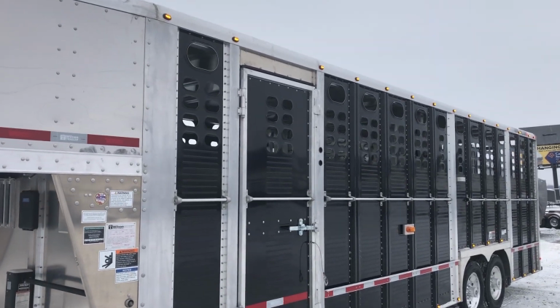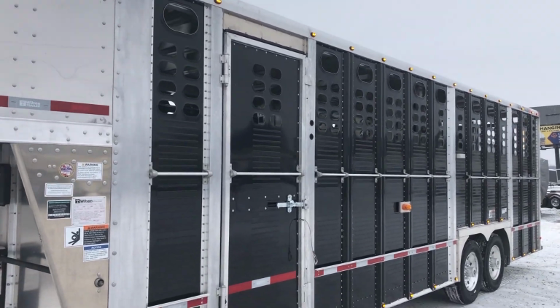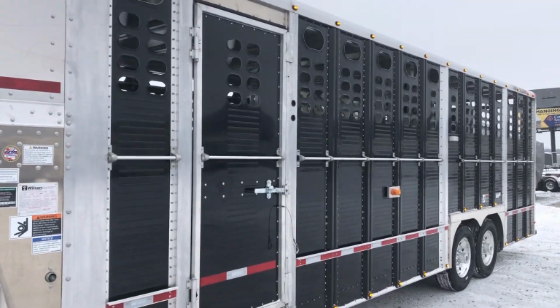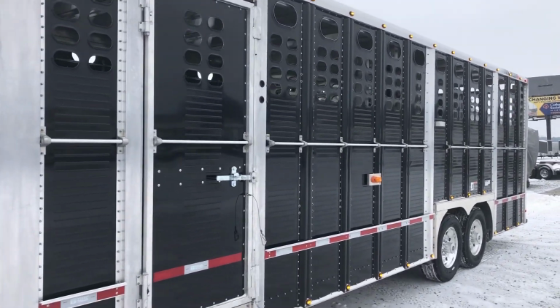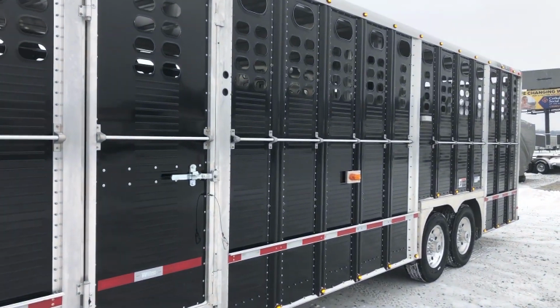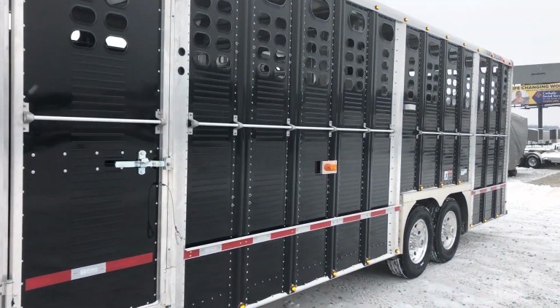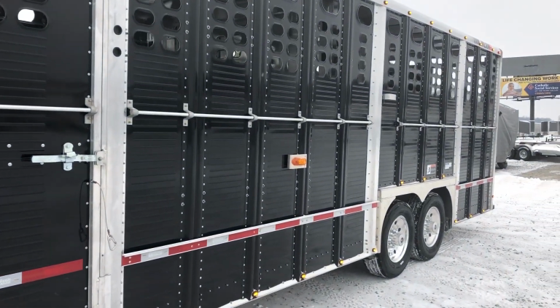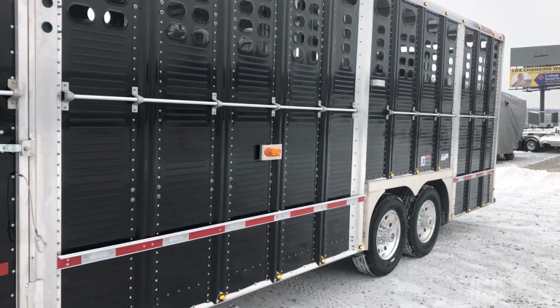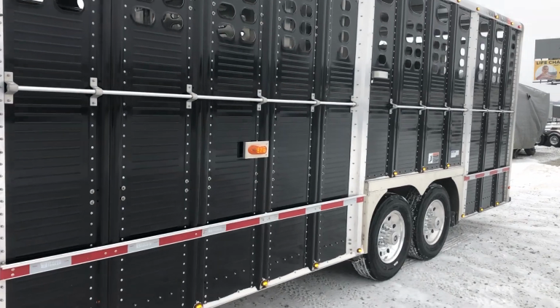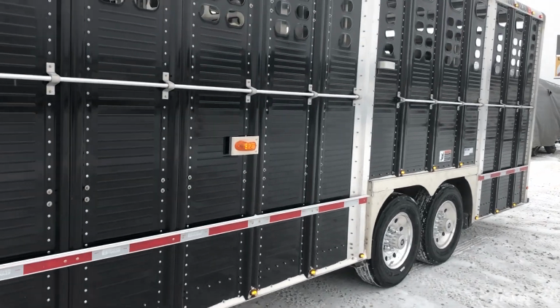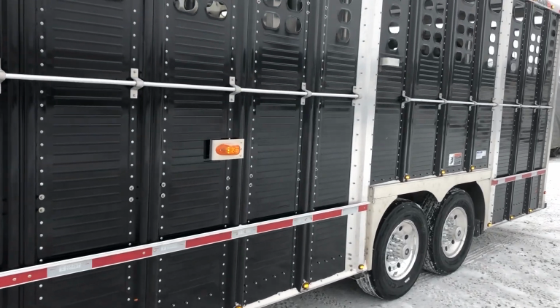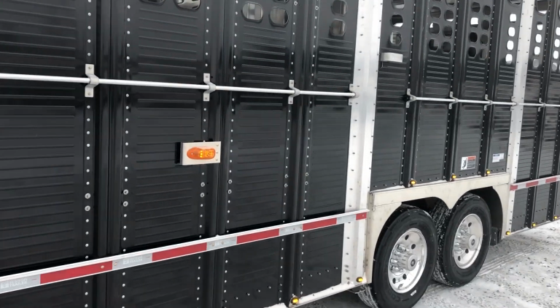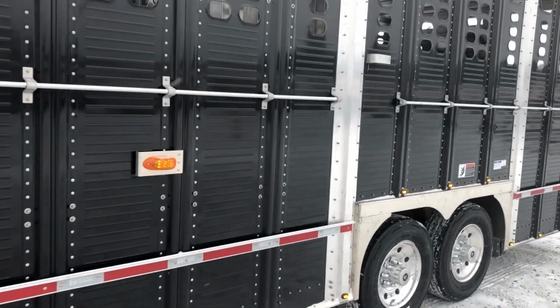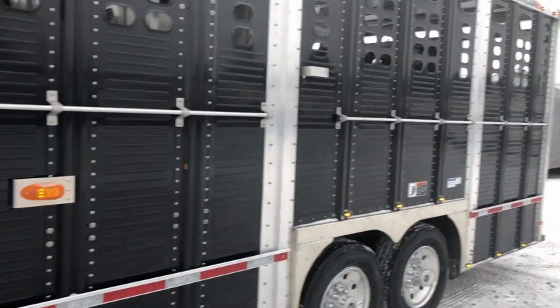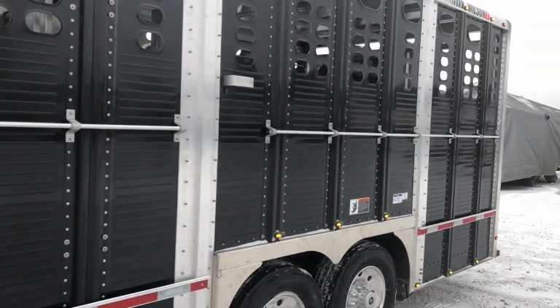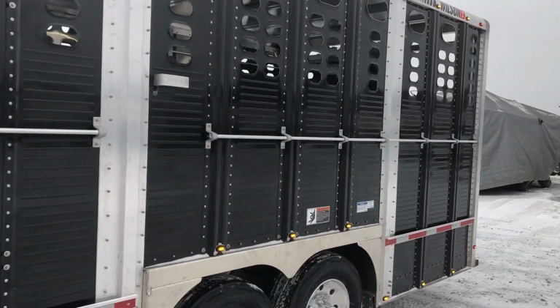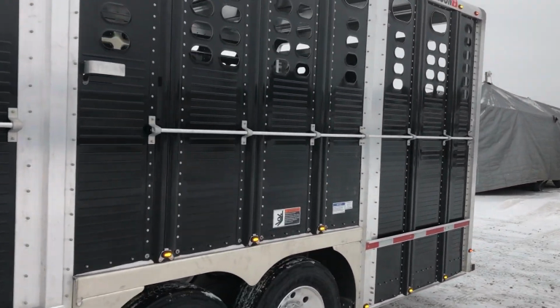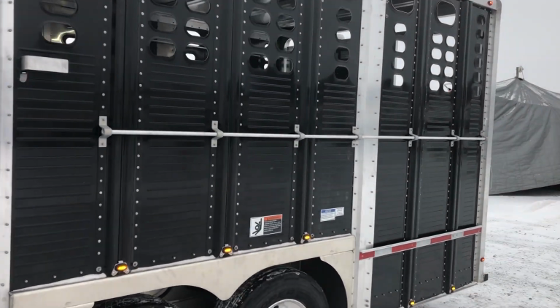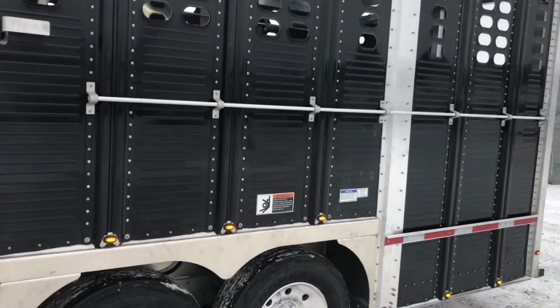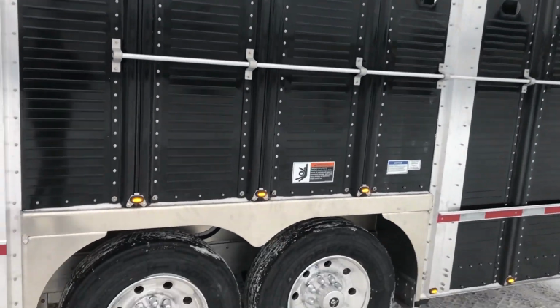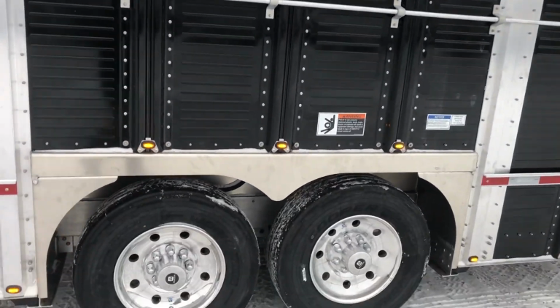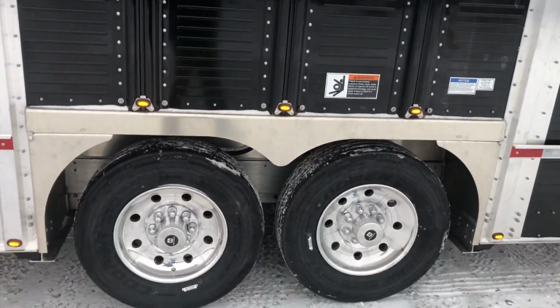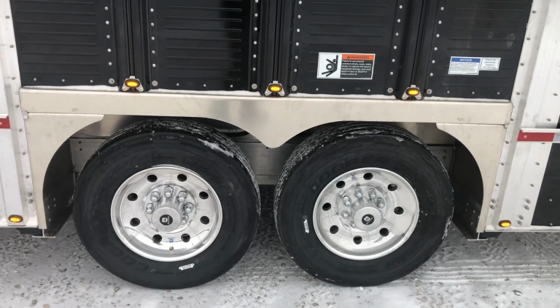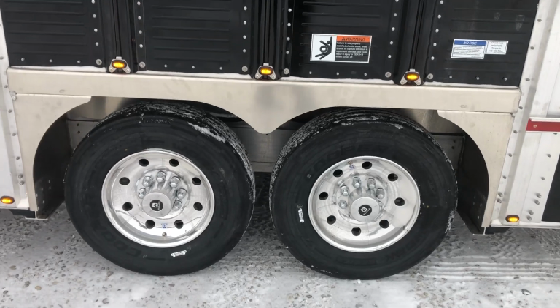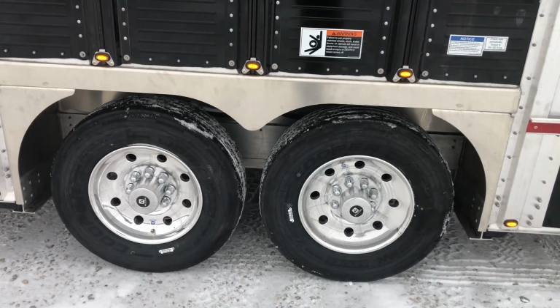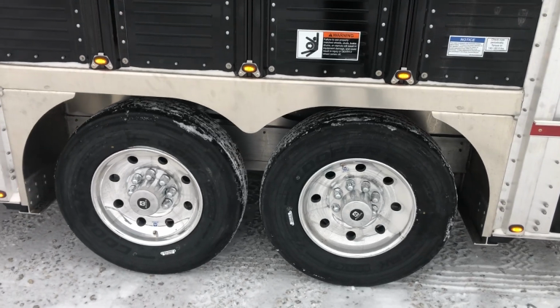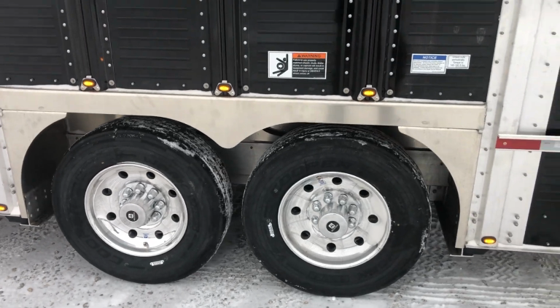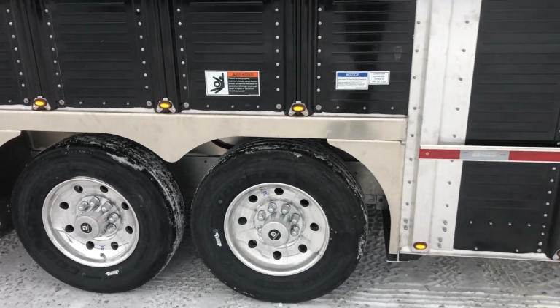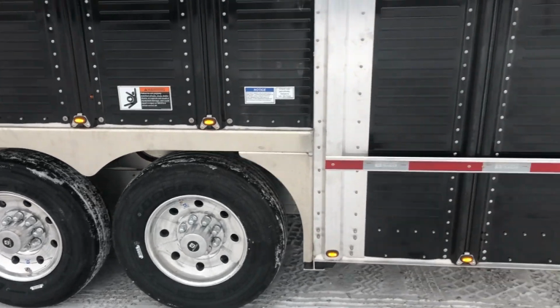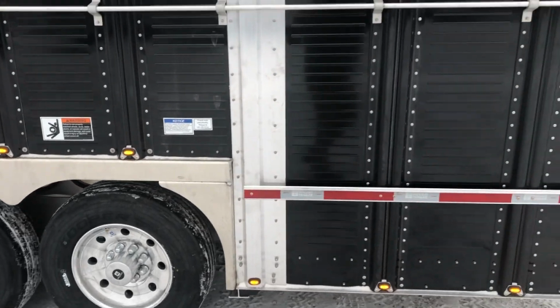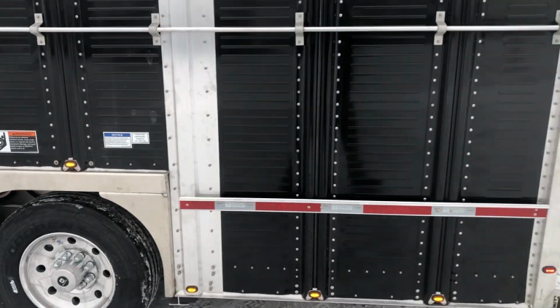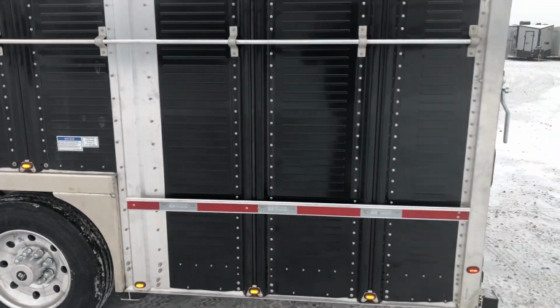Lights top and bottom at every corner post, the midship turn signals, and outside tire rail all the way down on both sides. We've got 10k torsion axles on aluminum rims with 17.5 tires.